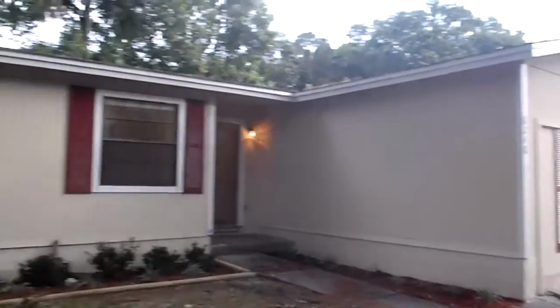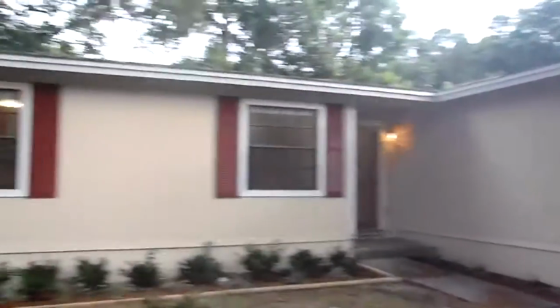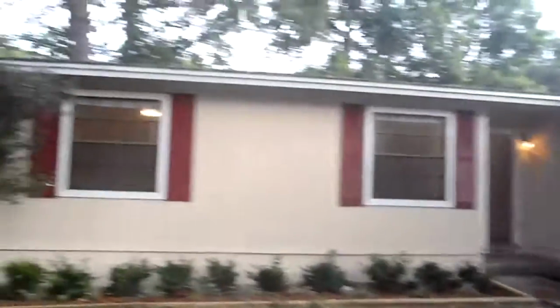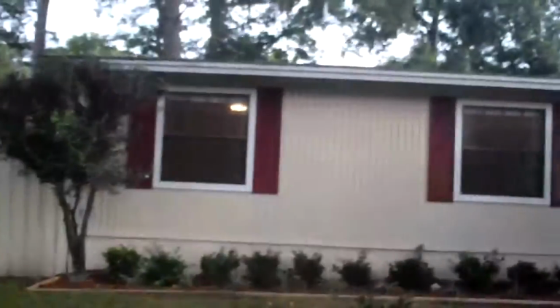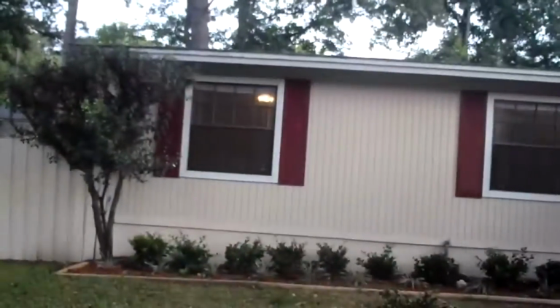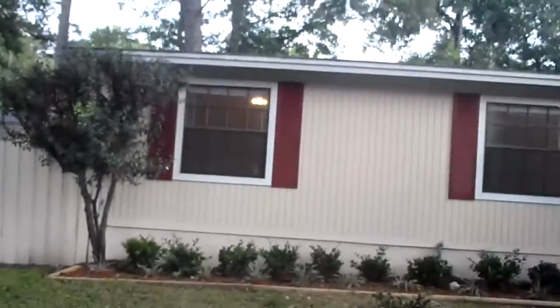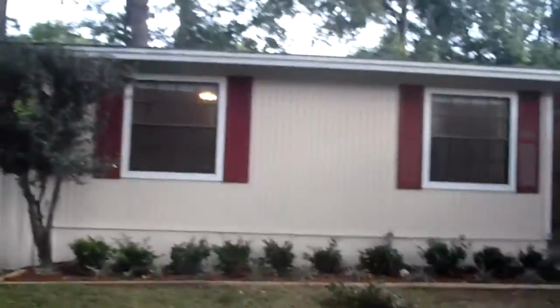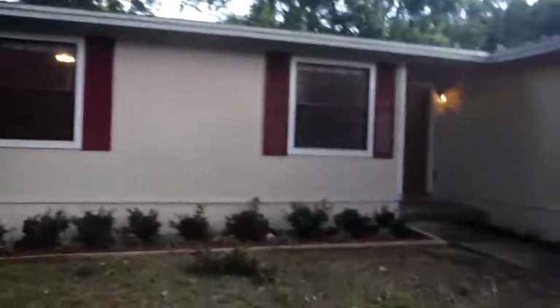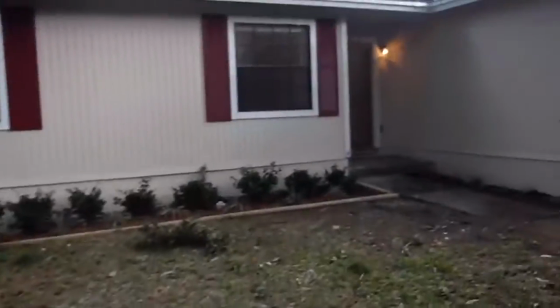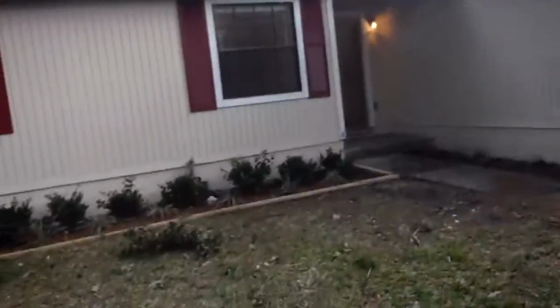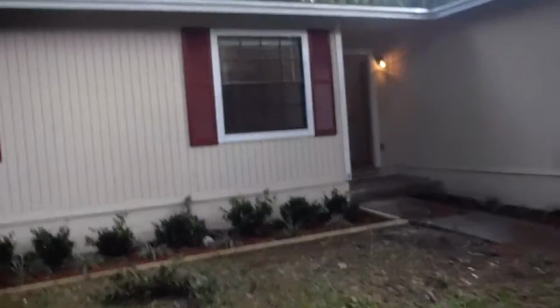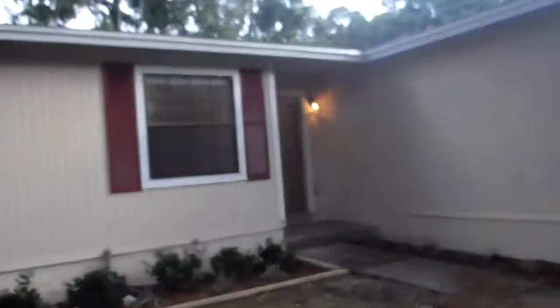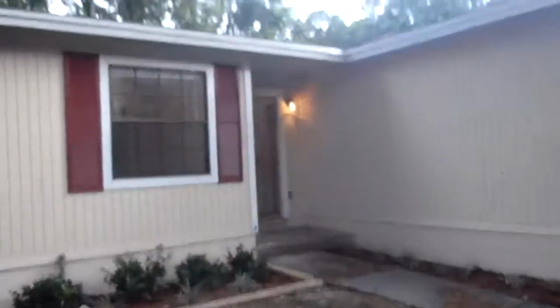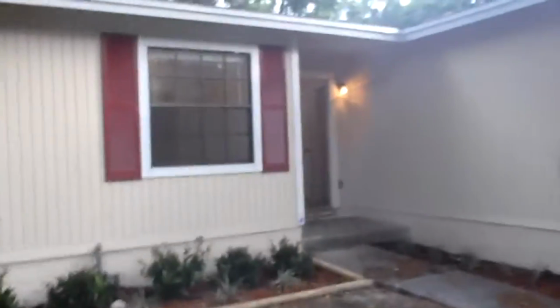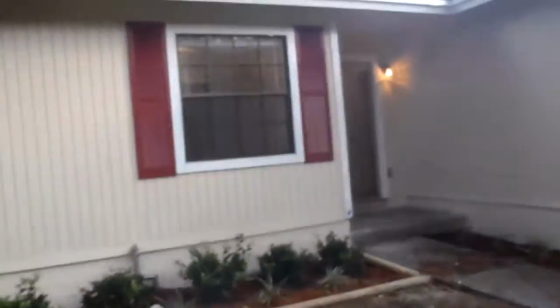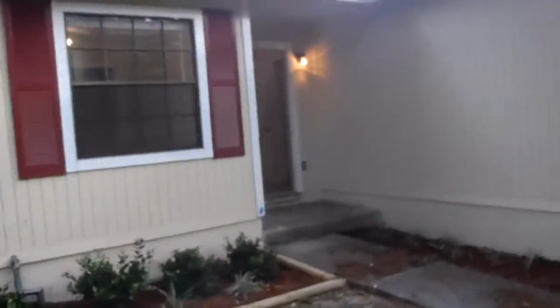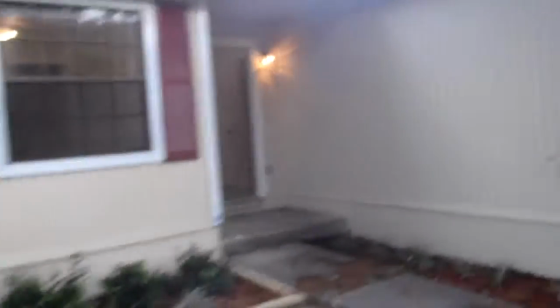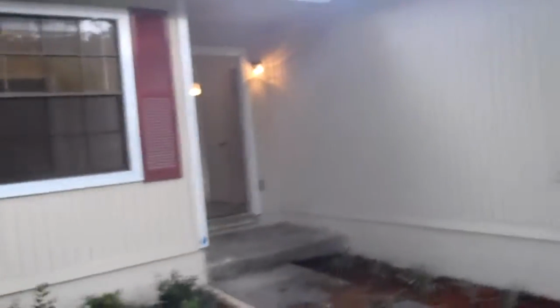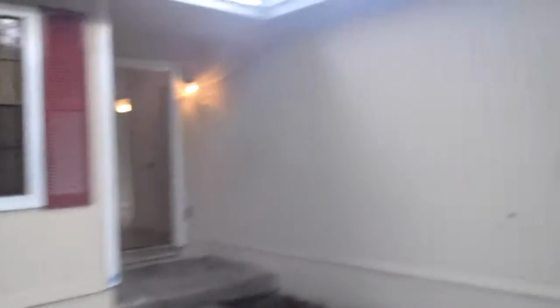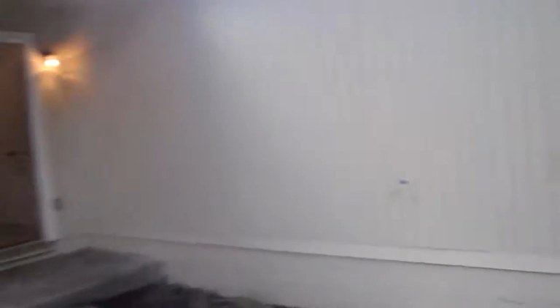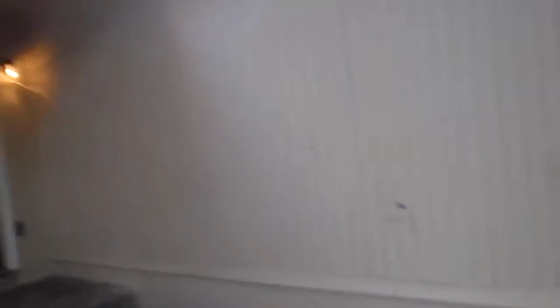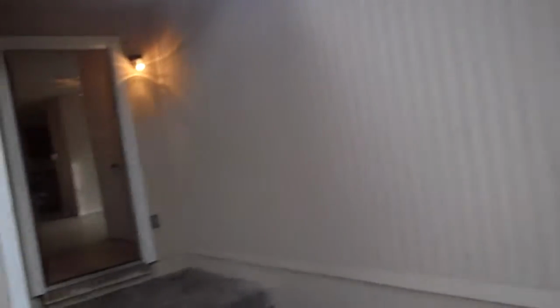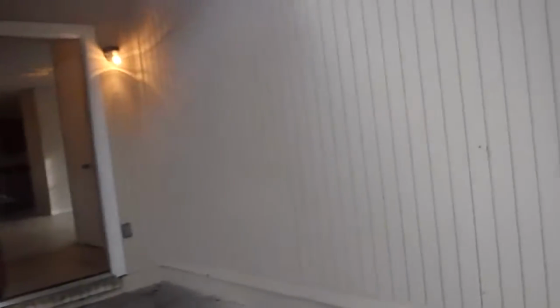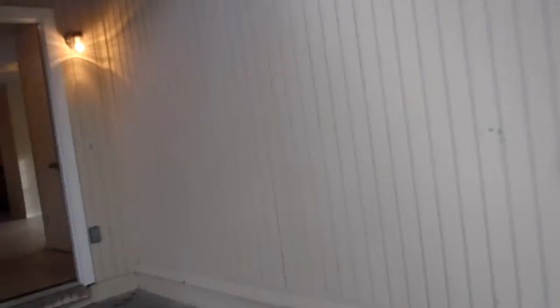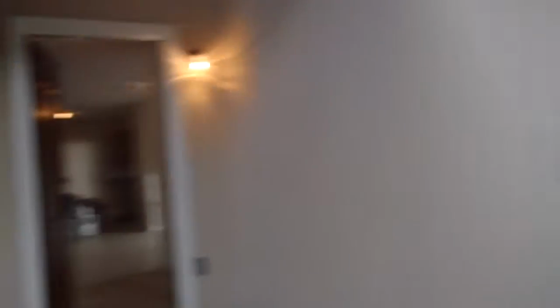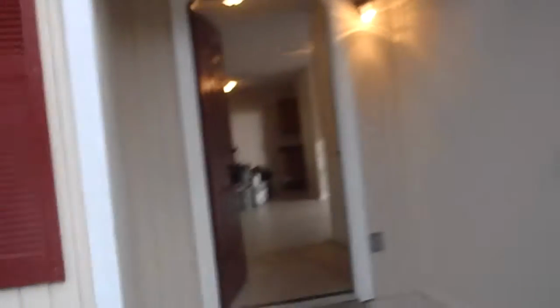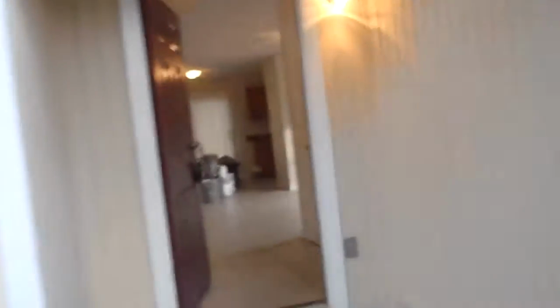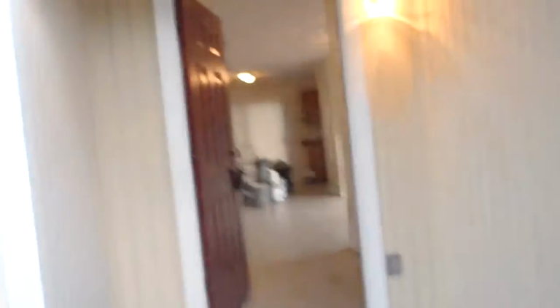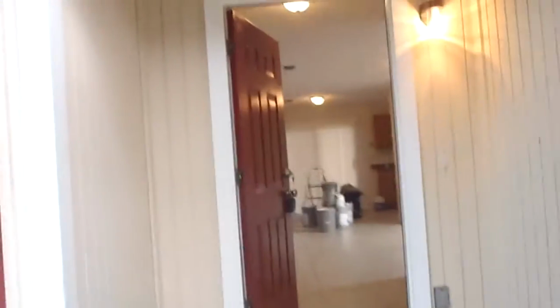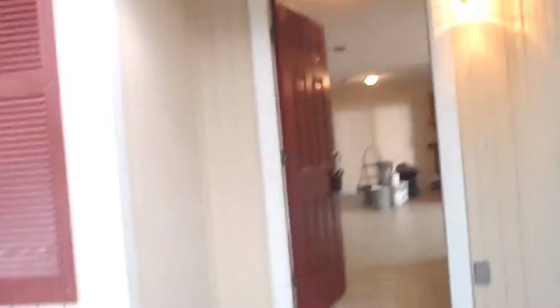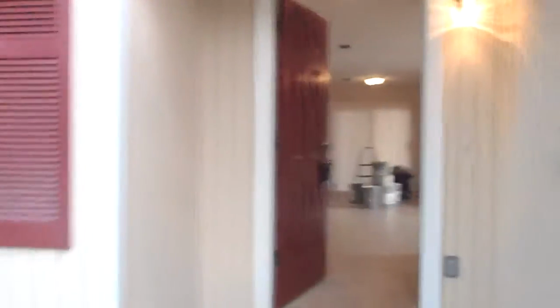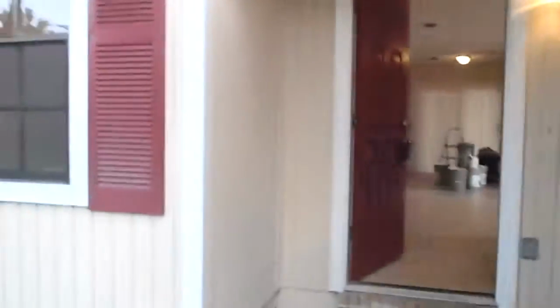Hey, it's John here in front of Graham Pell for a rehab update. I've just completed the punch list on the house, which is the final list of repairs that the contractors have to come in and do before we'll be ready to rent the house out and get it appraised.